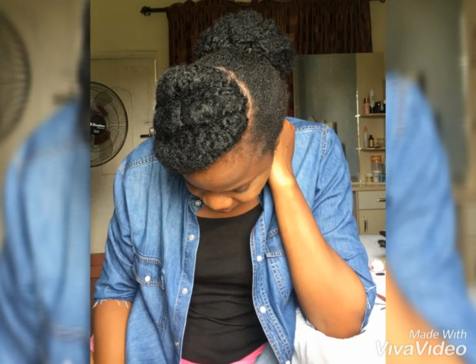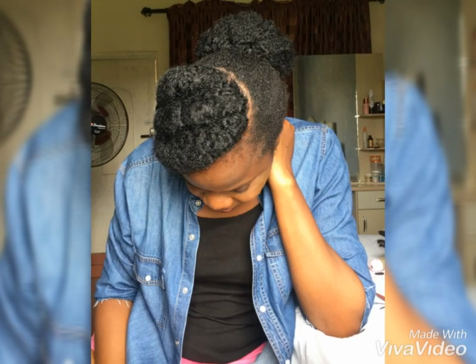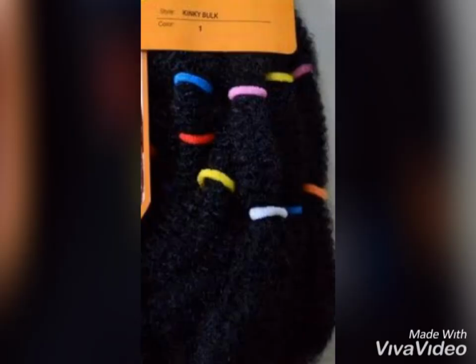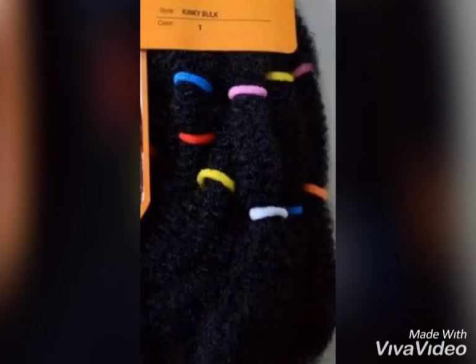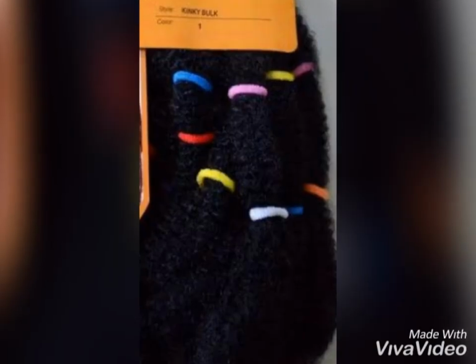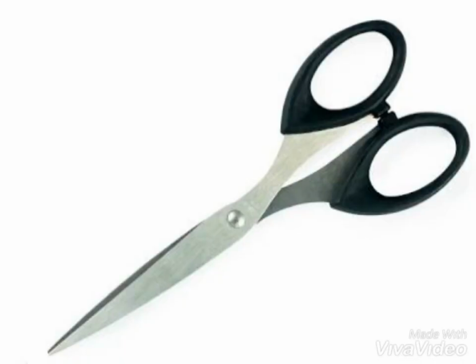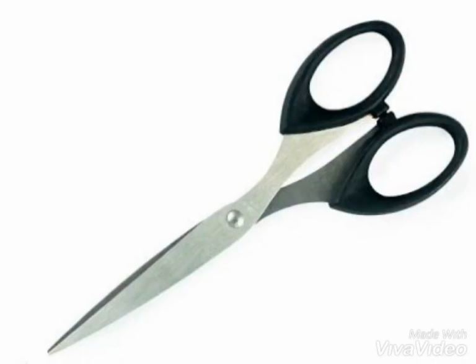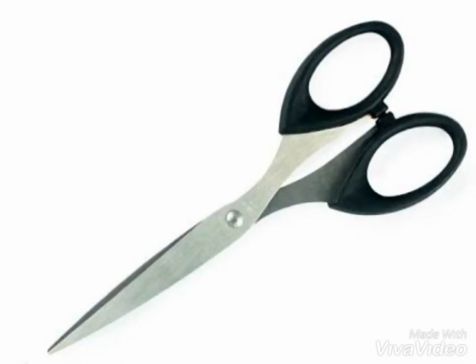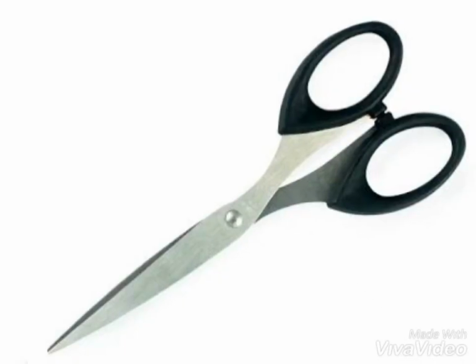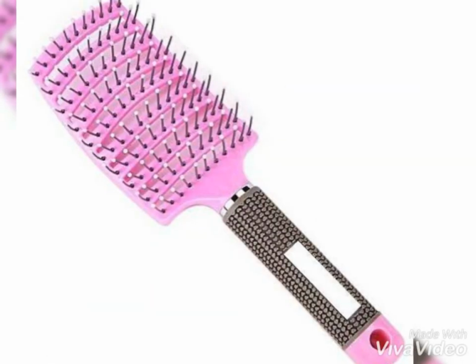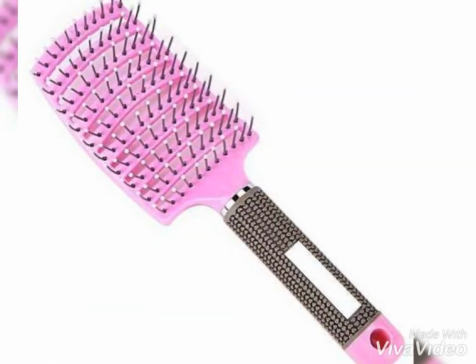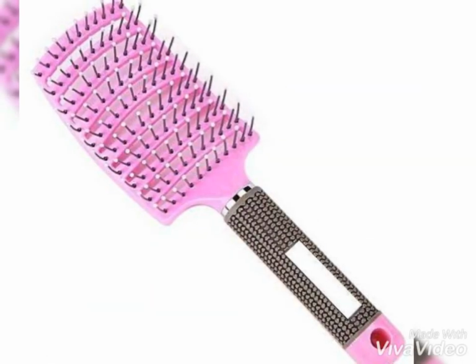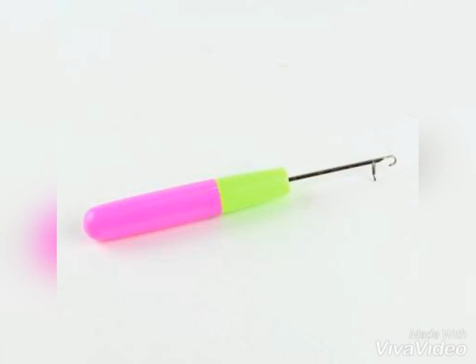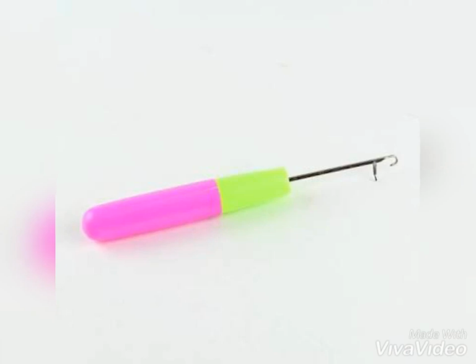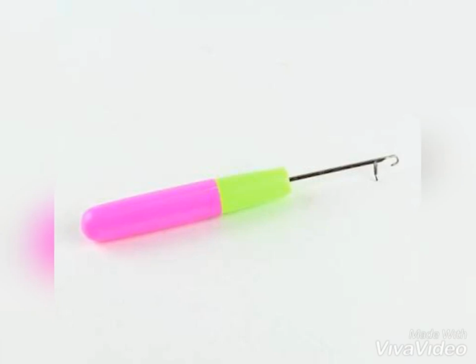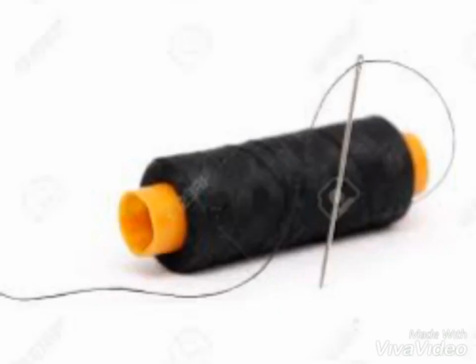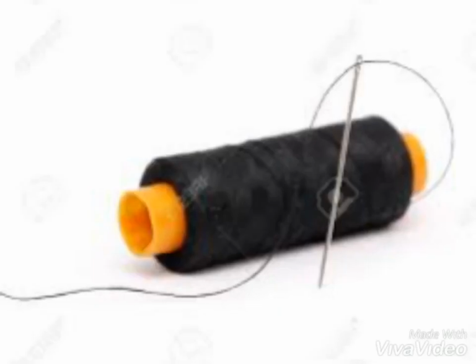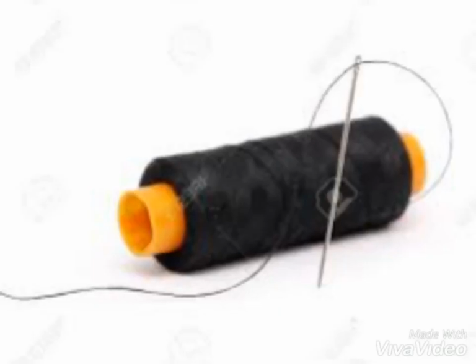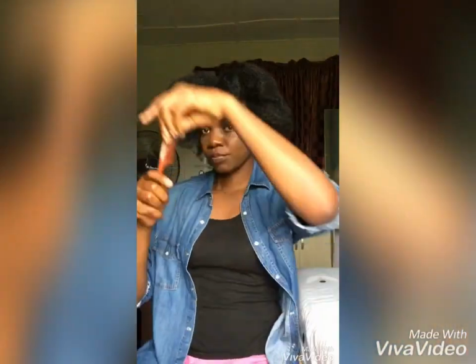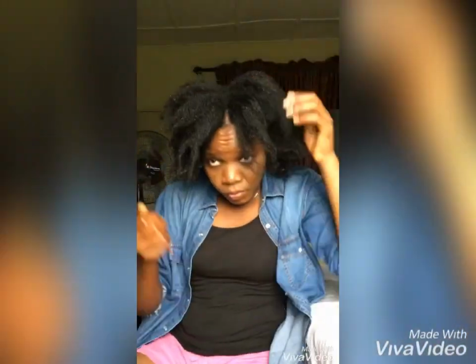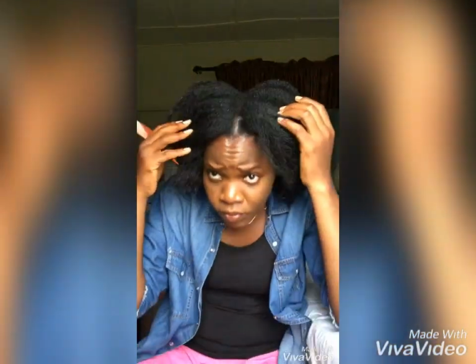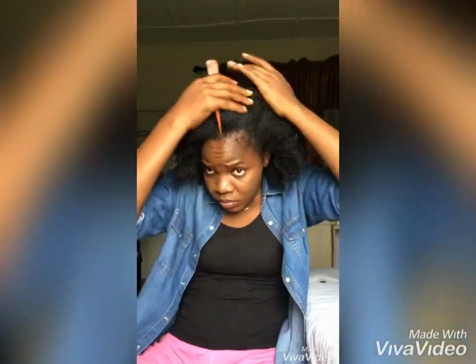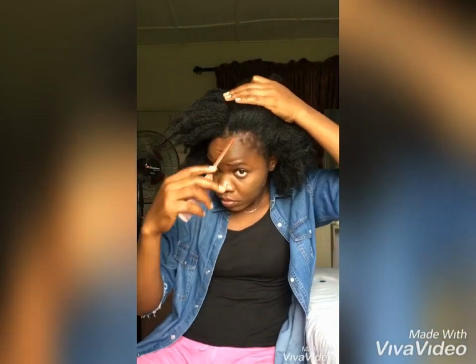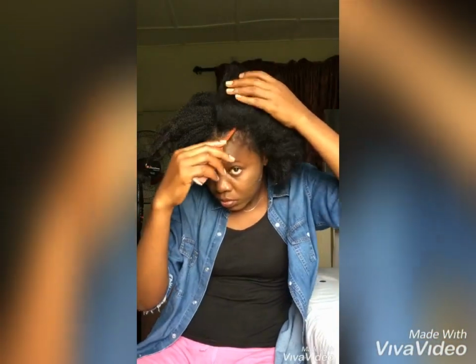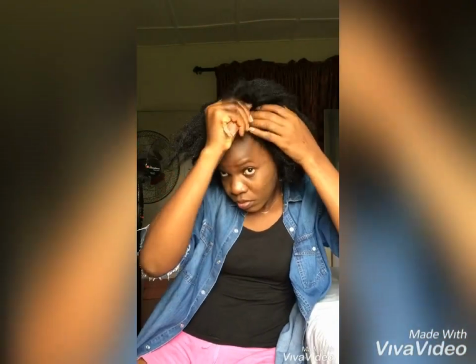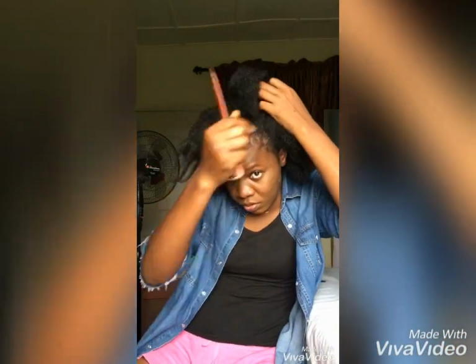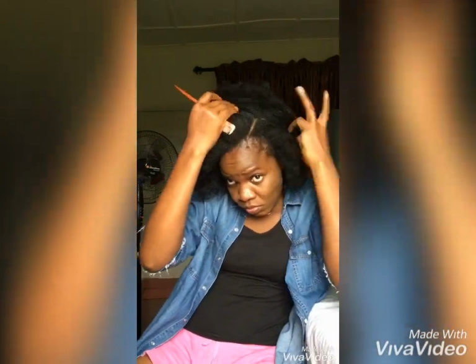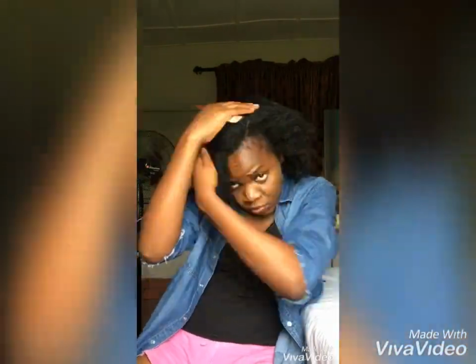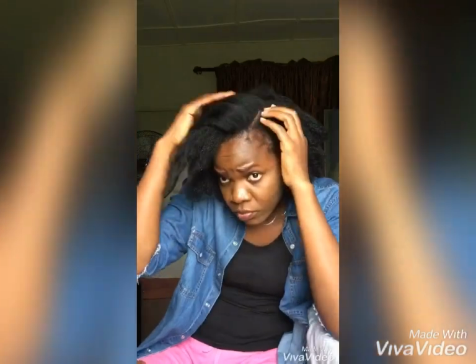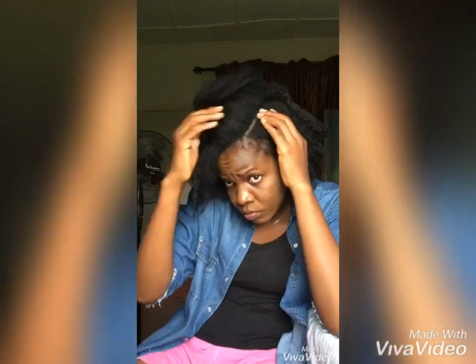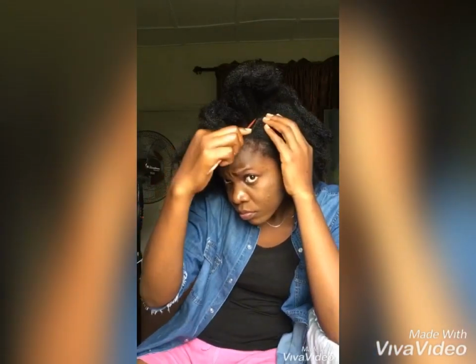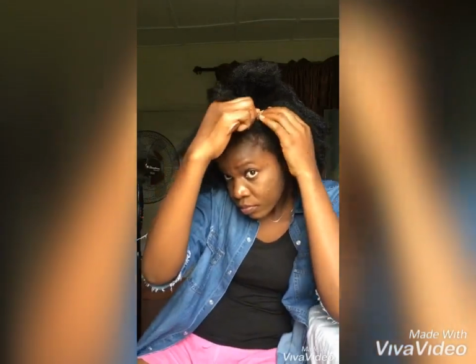Hello, hope you all are doing well. For this tutorial you'll be needing a kinky hair attachment, a scissor, a comb, a brush, a crochet pin, and needle and thread. So let's get started.